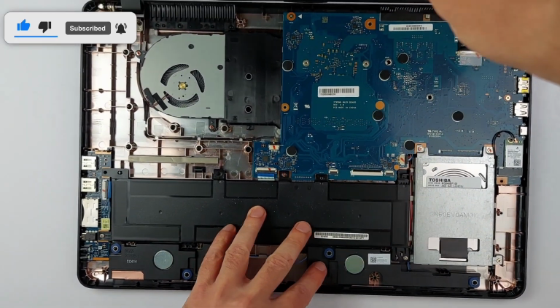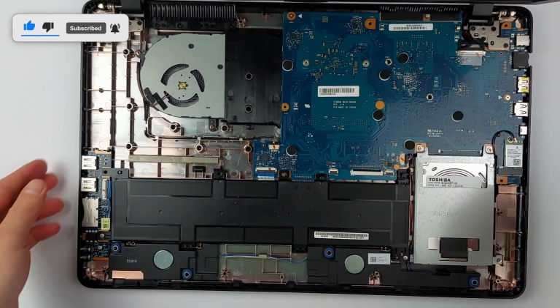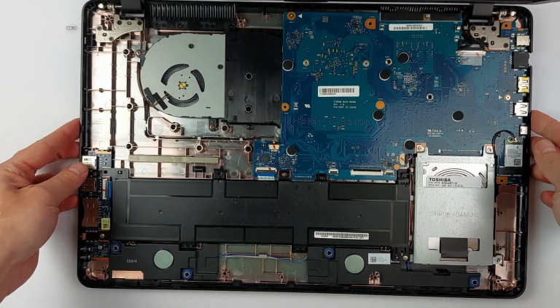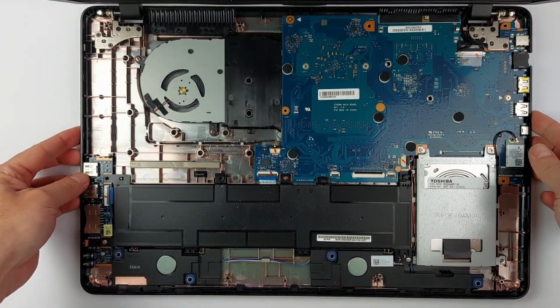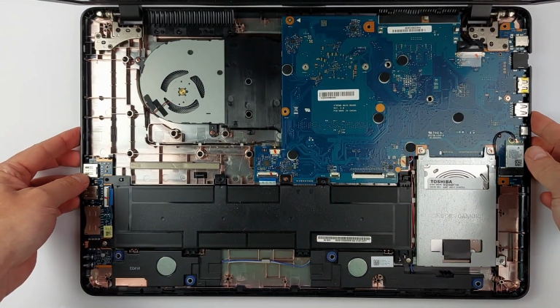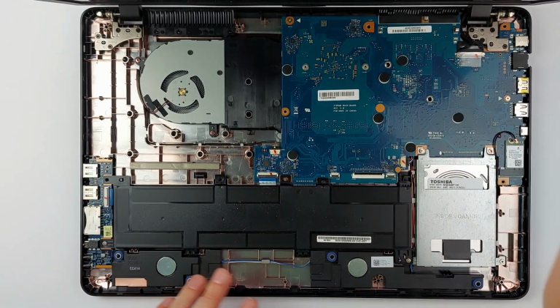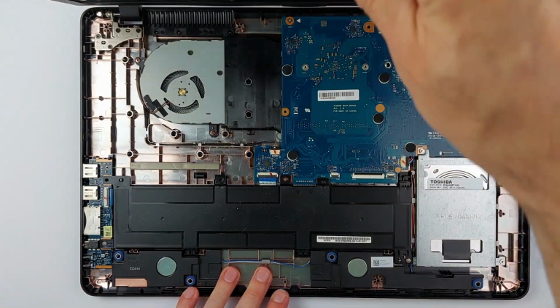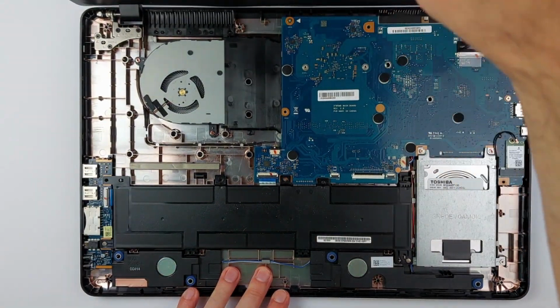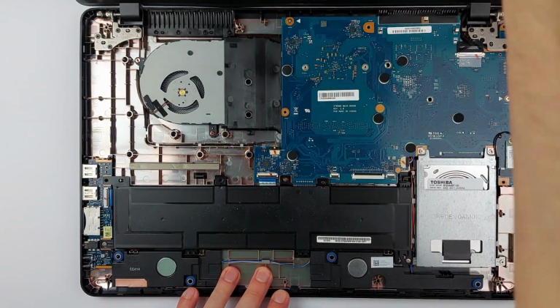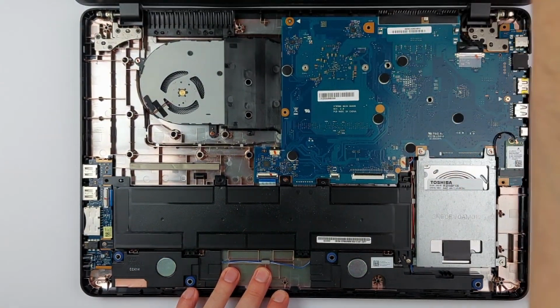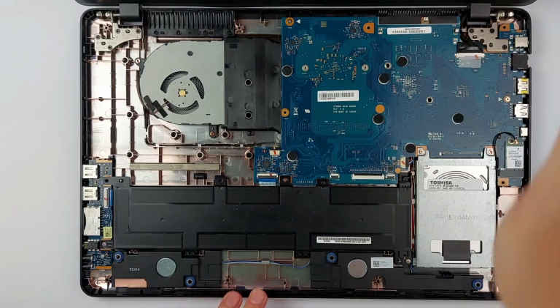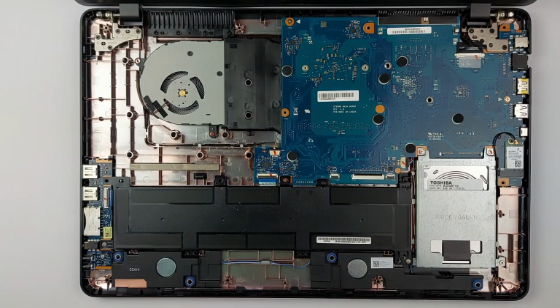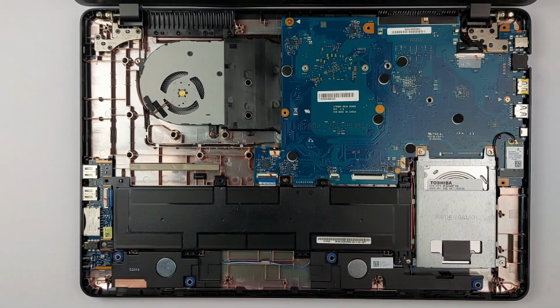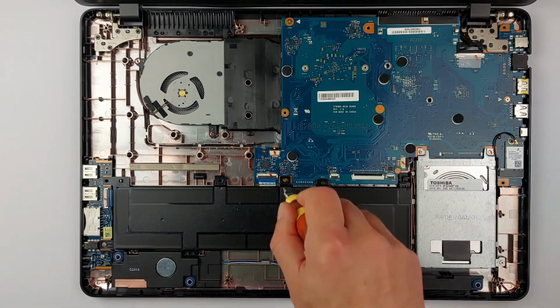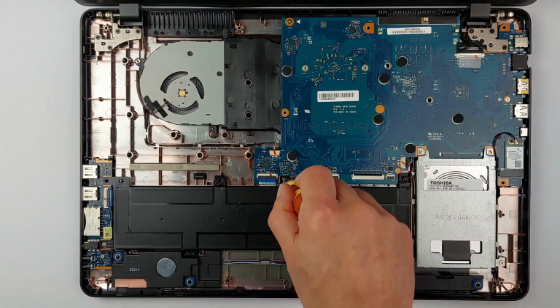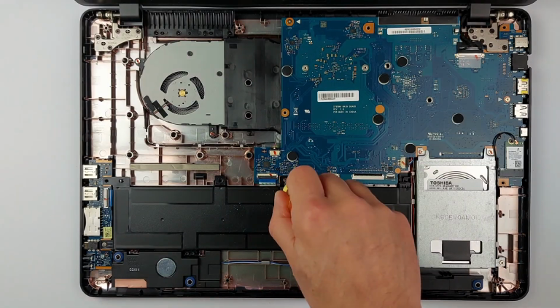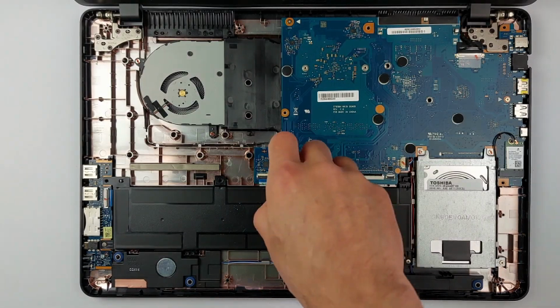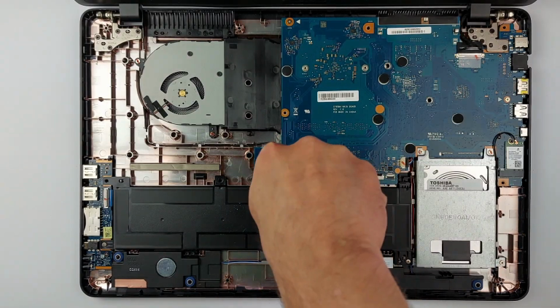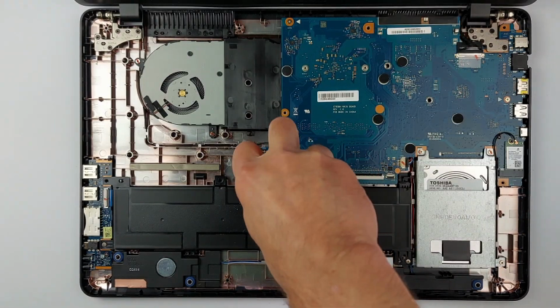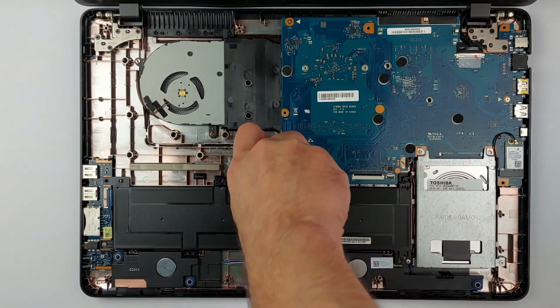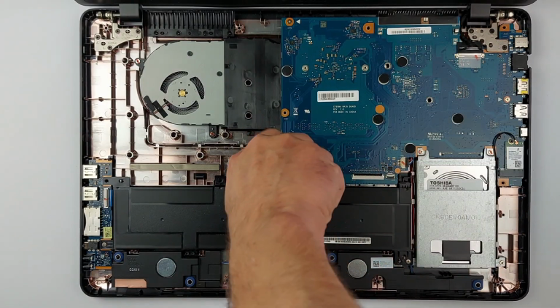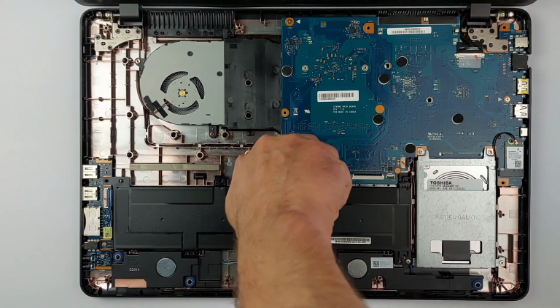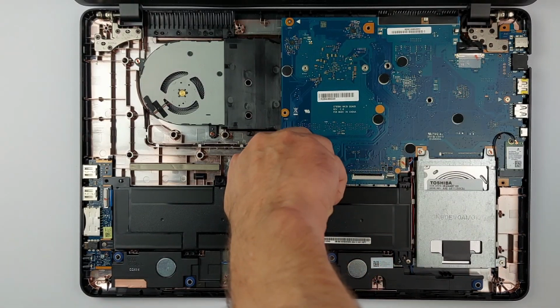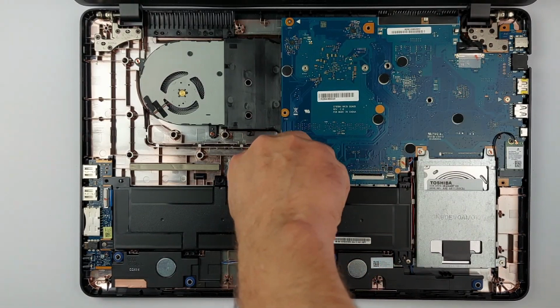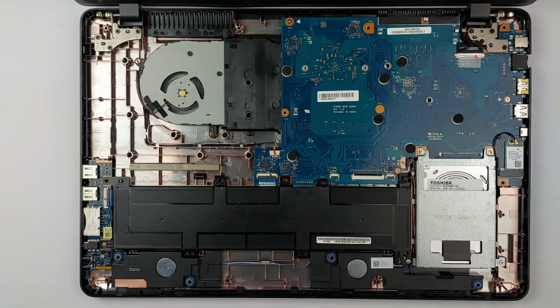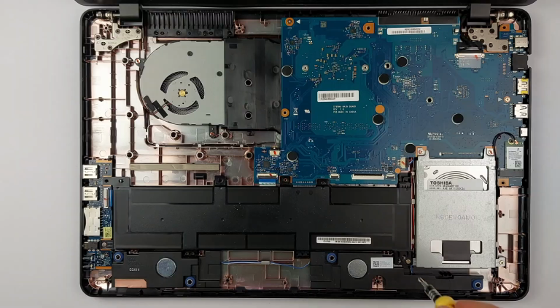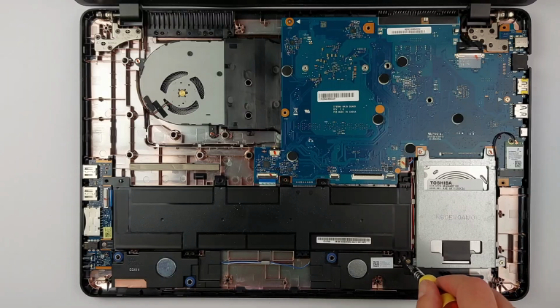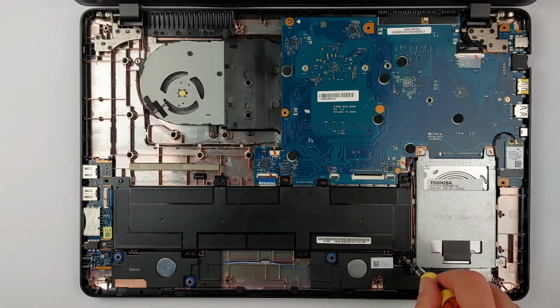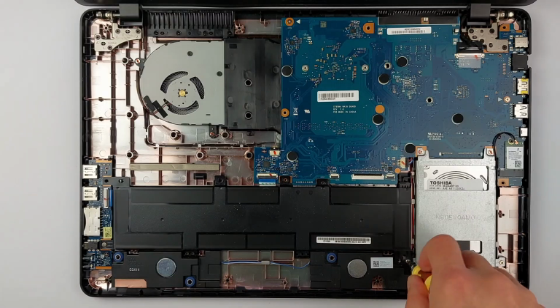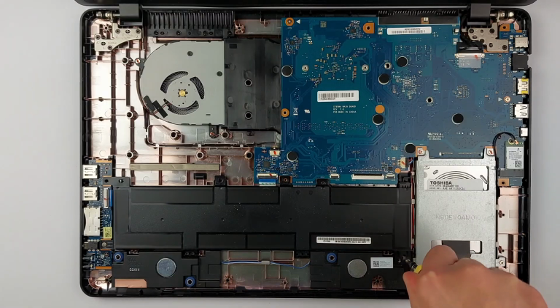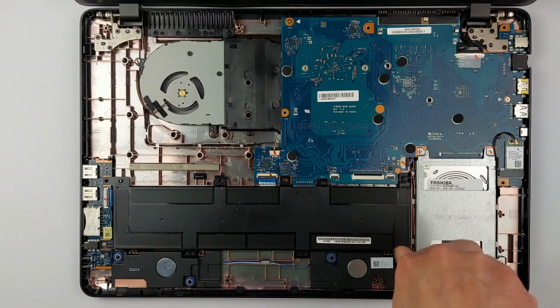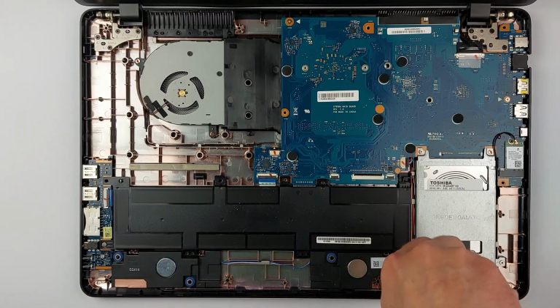Now comes the next safety step. Before touching anything else, disconnect the battery. Three screws hold it in place — remove them and tilt the battery up to cut the power.